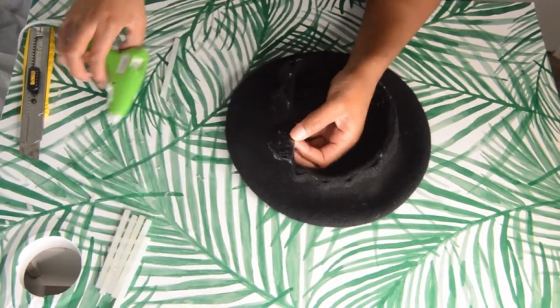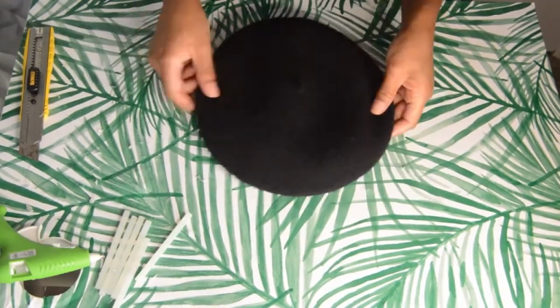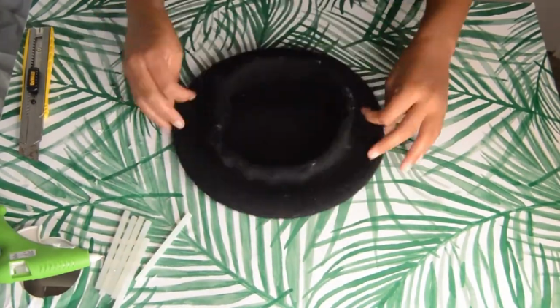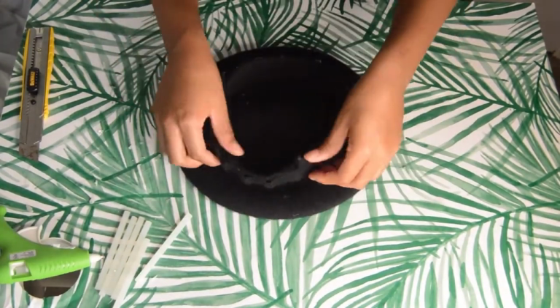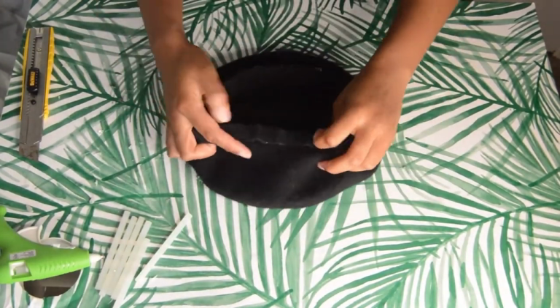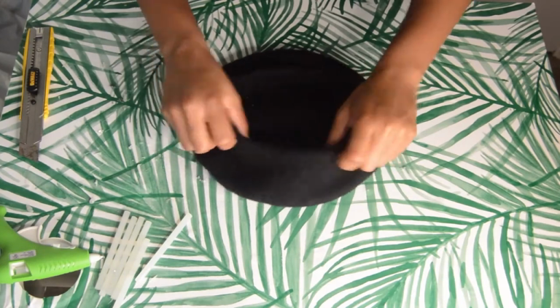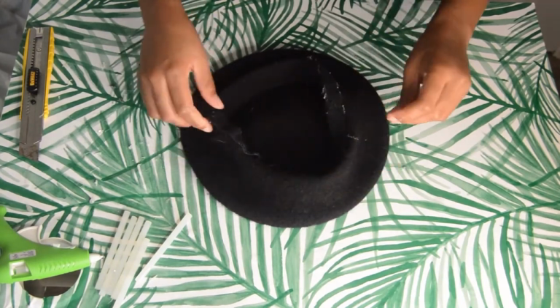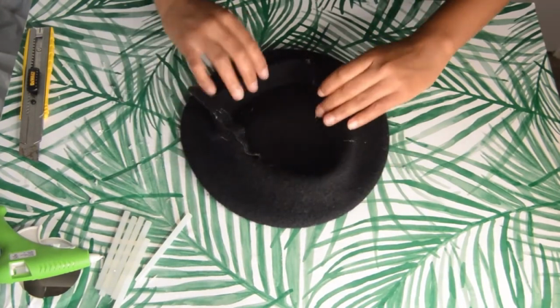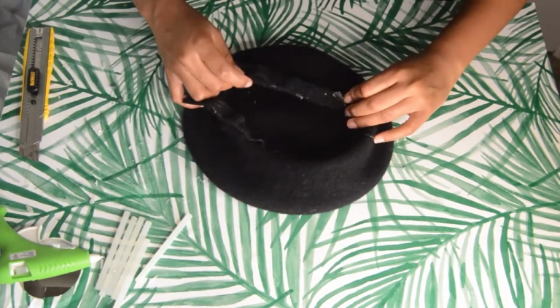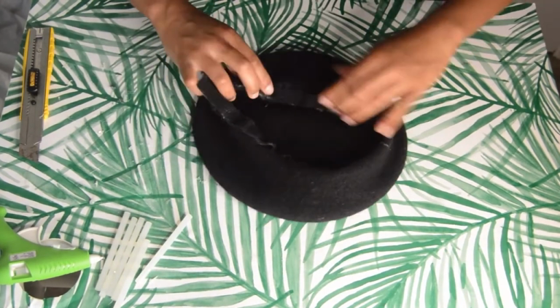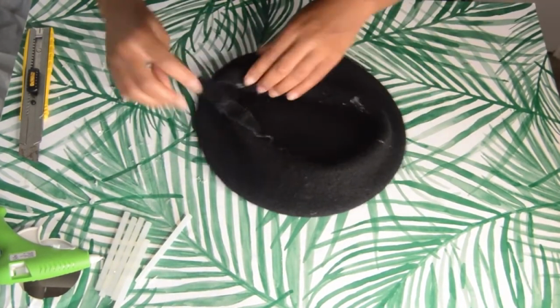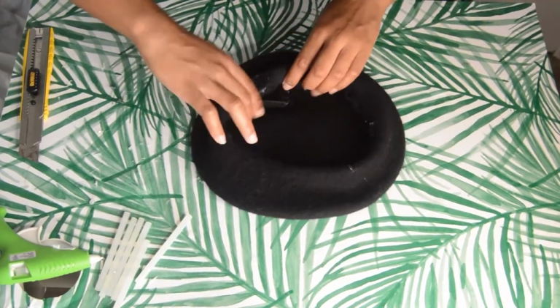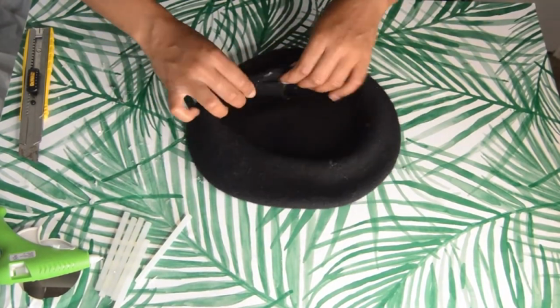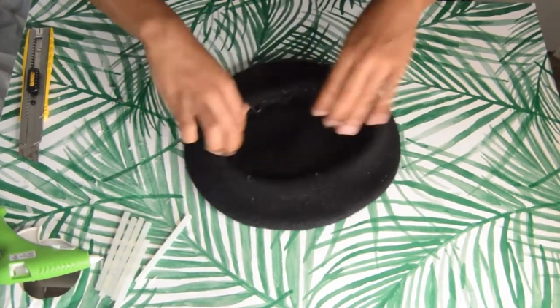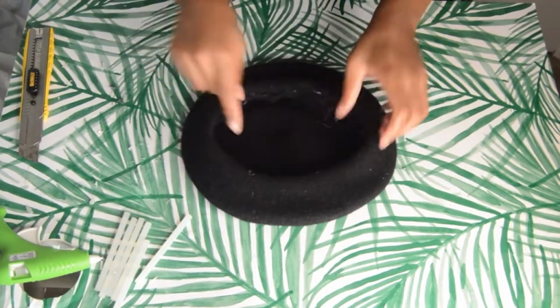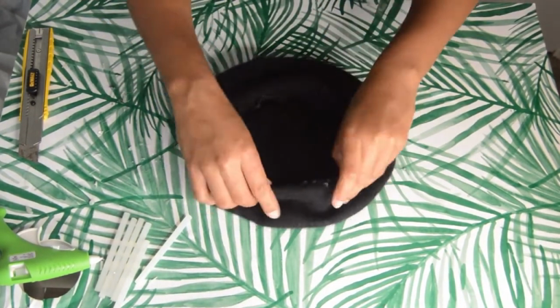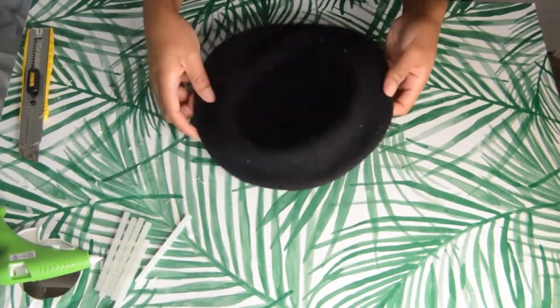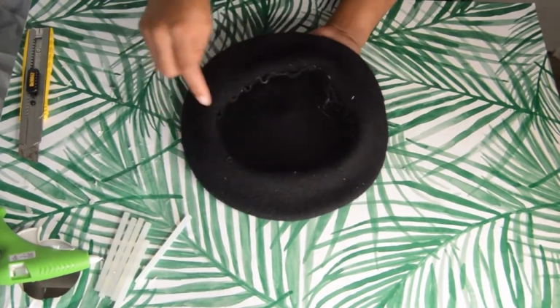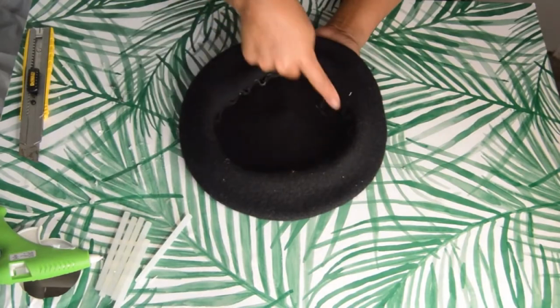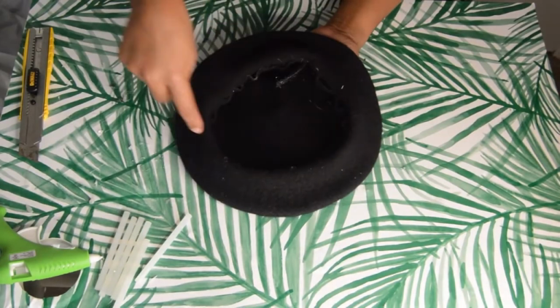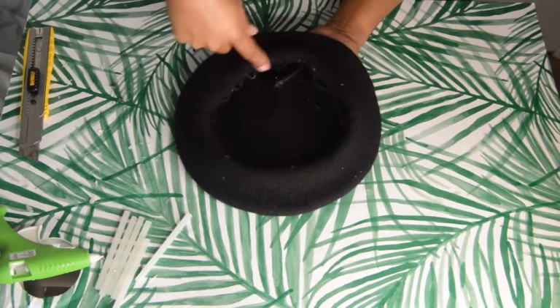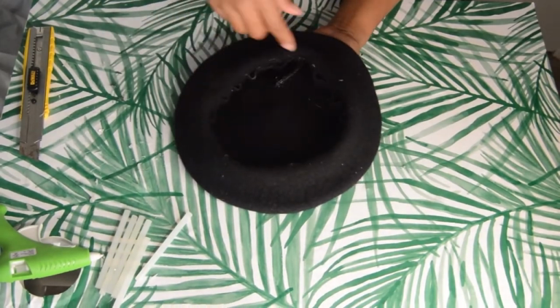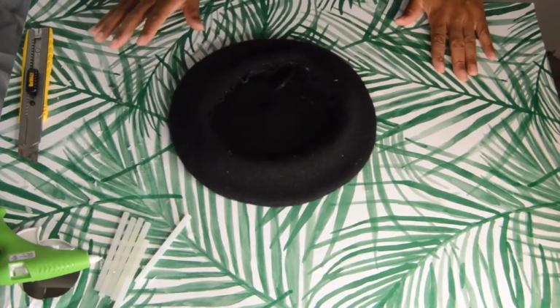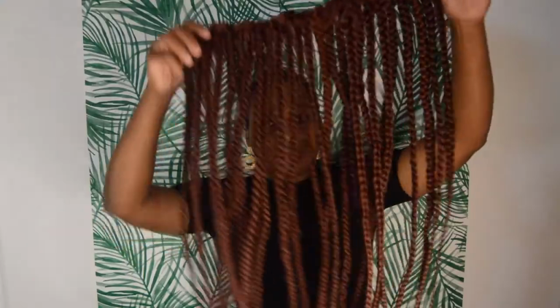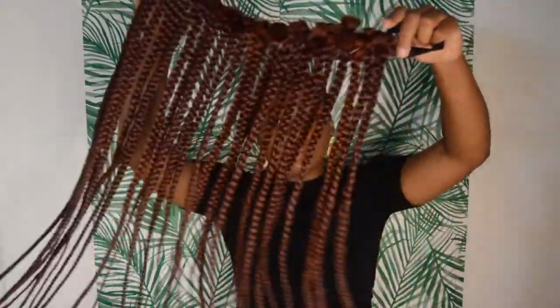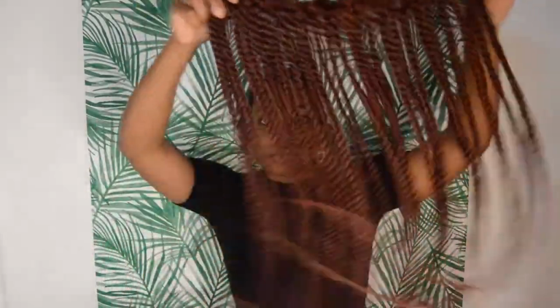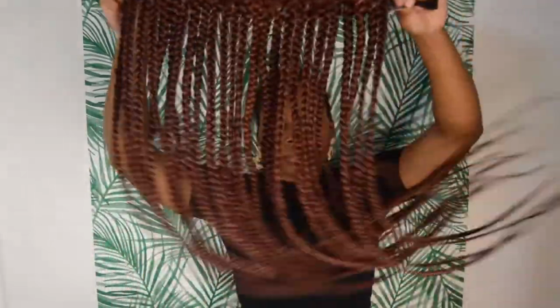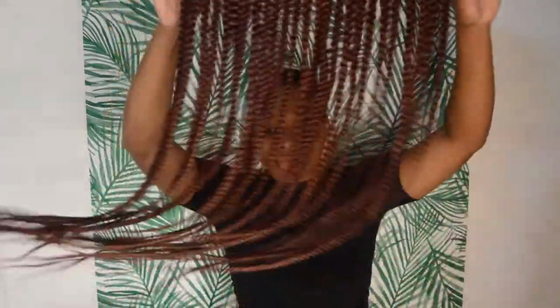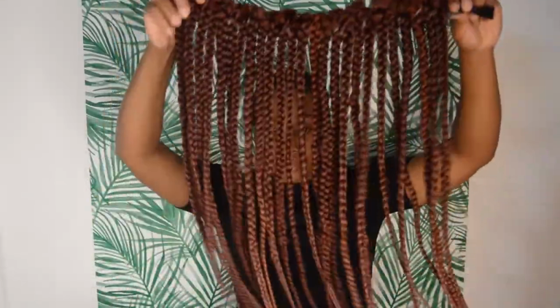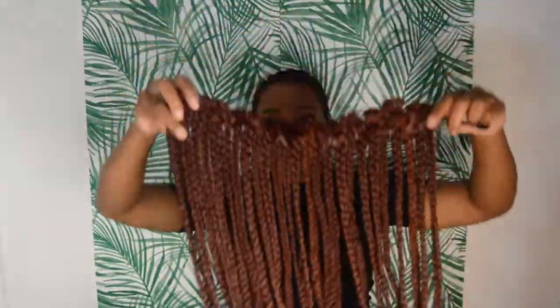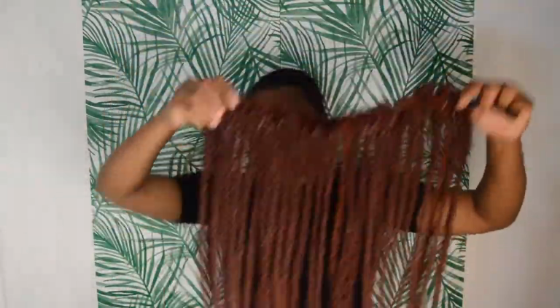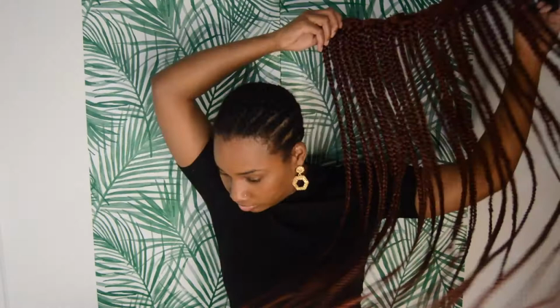Once you're done gluing, this is how the inside of the hat should look. The soft part of the velcro should be facing inside, and then we can start on the fun part — which is attaching the braids.